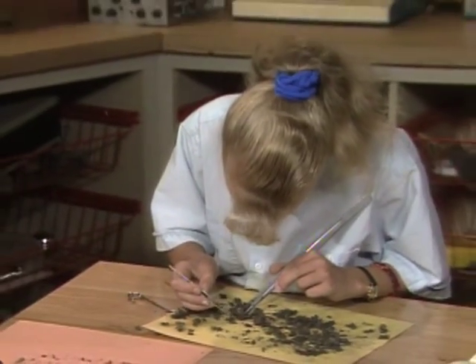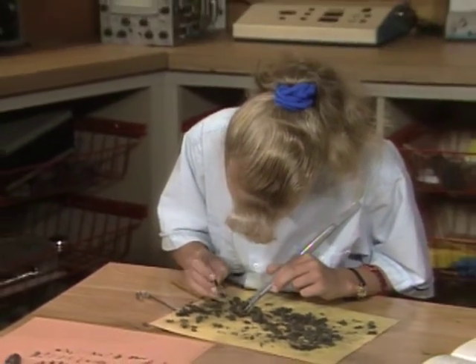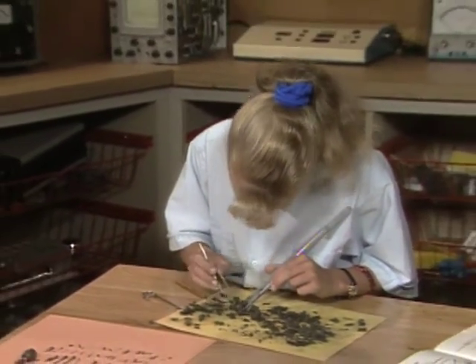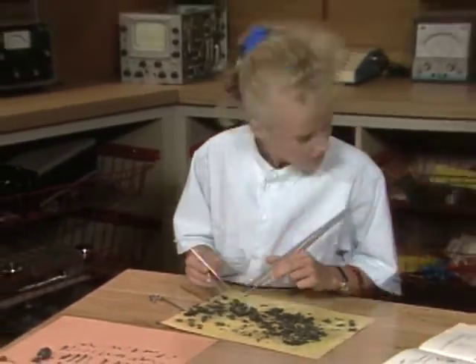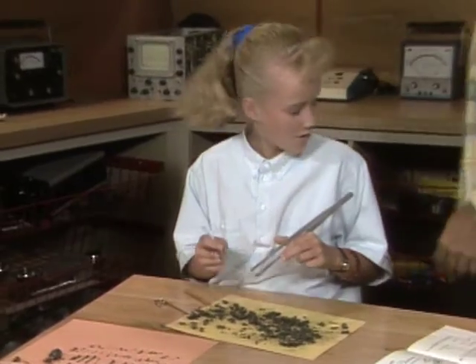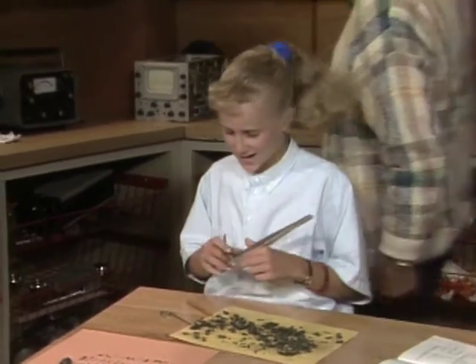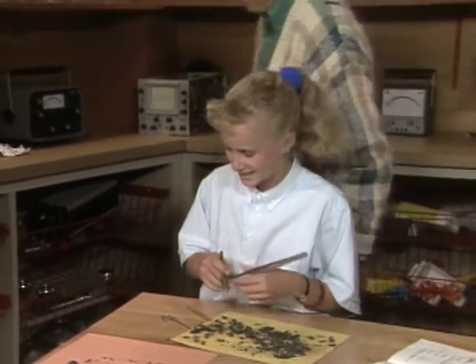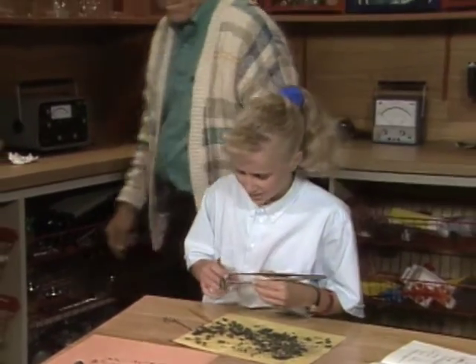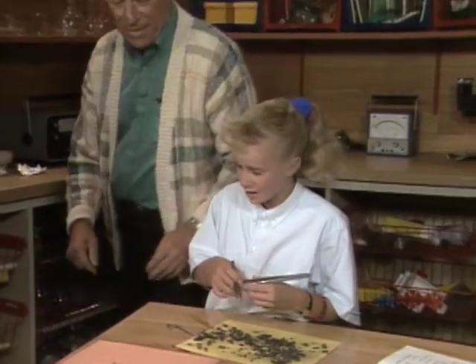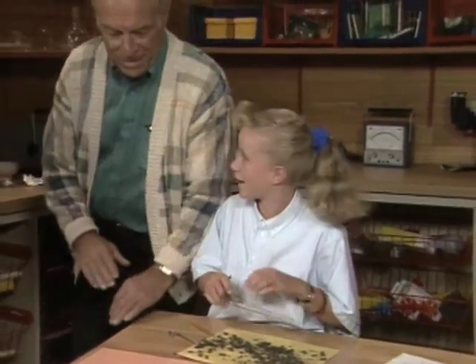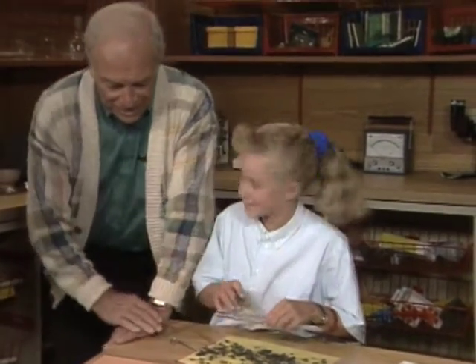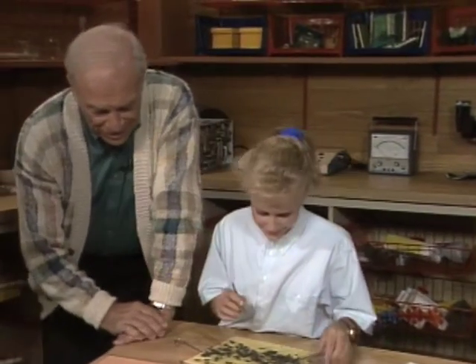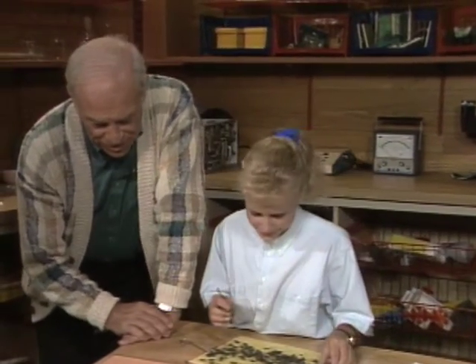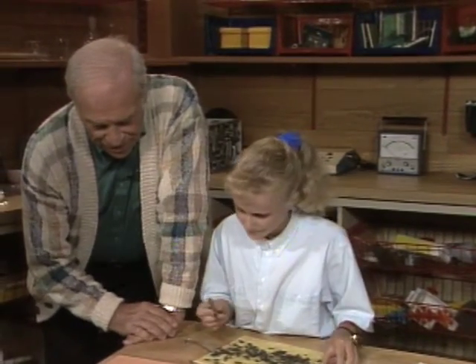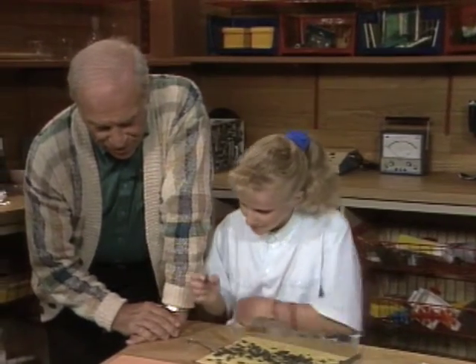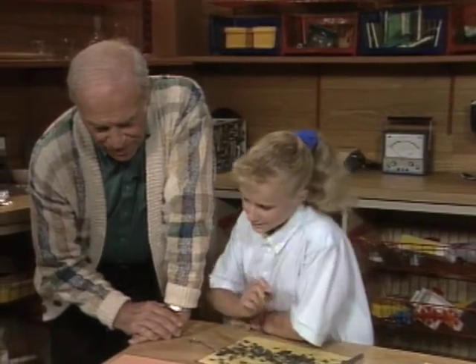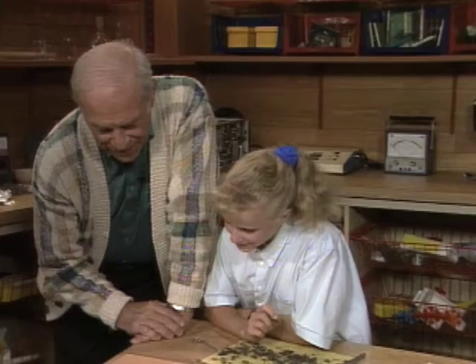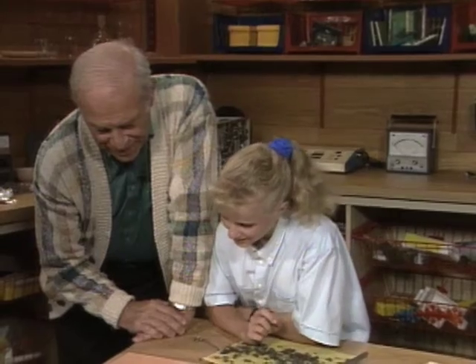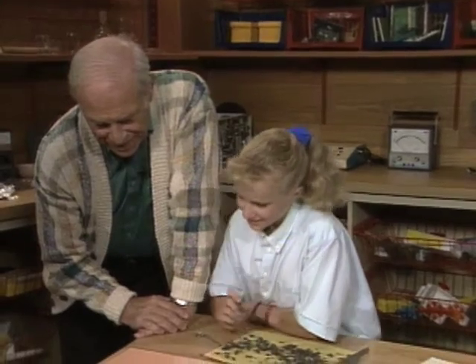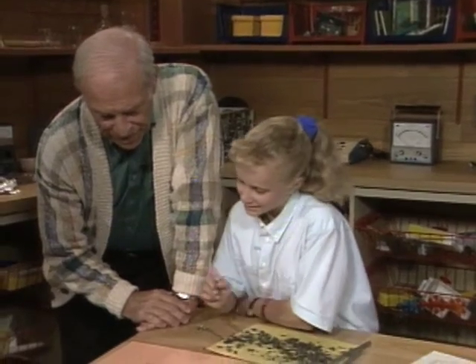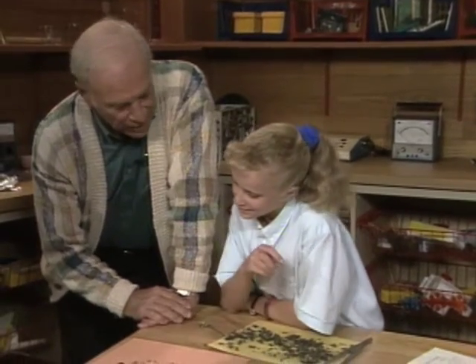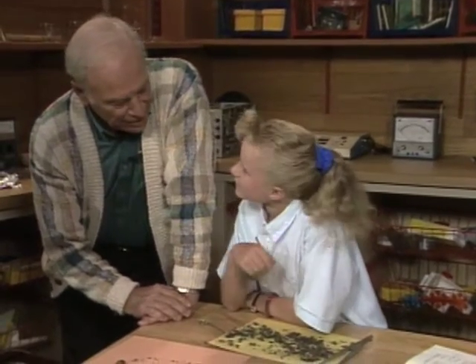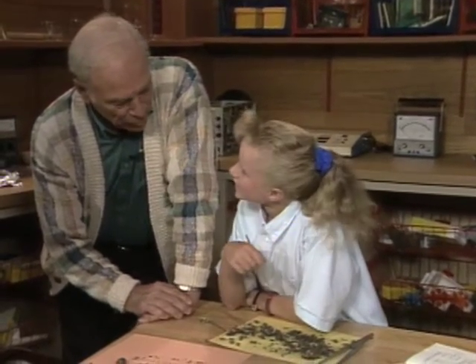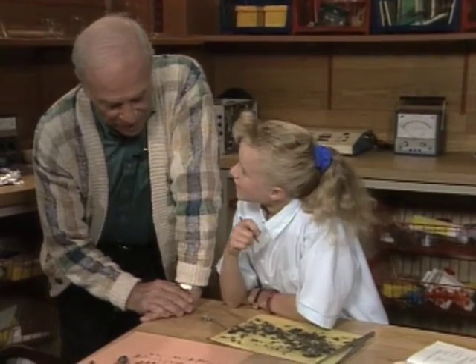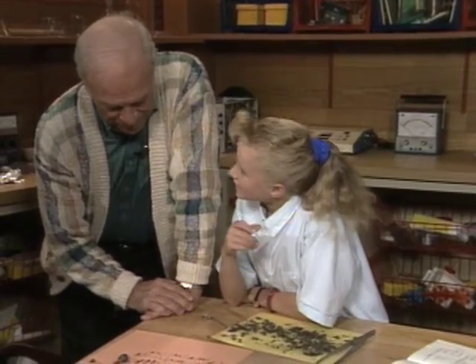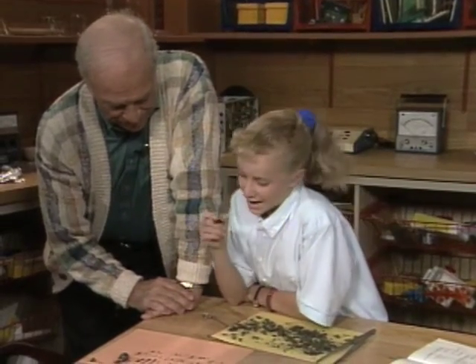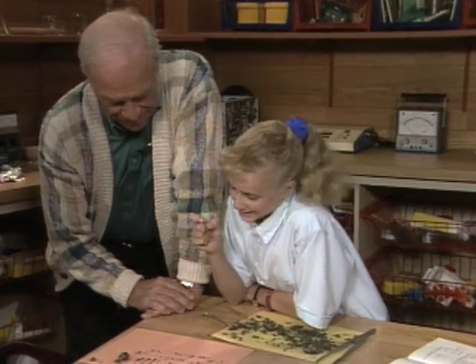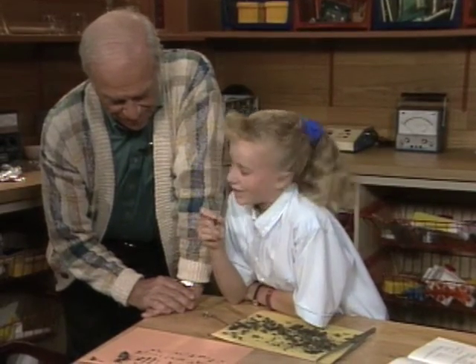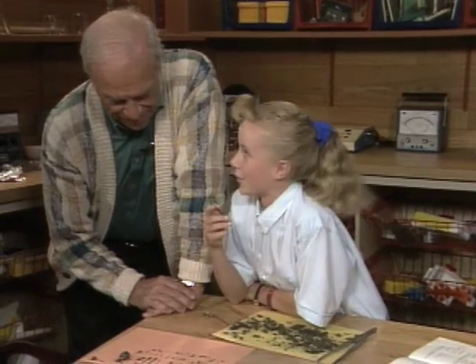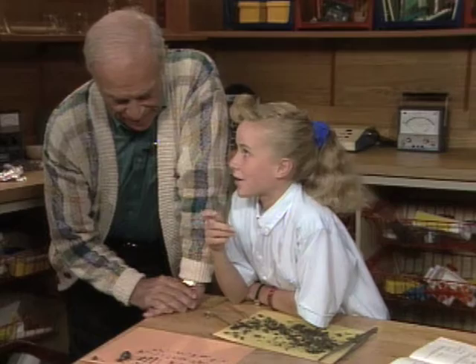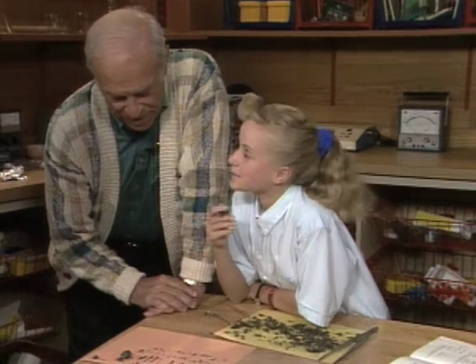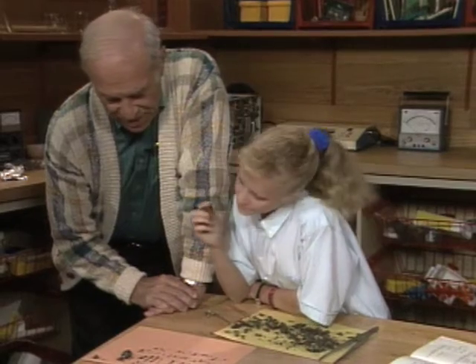How are you doing, Sam? Great. I learned a lot about what owls eat. You sure did. Look at all the bones you found. Can you identify the animal? That's the big question.